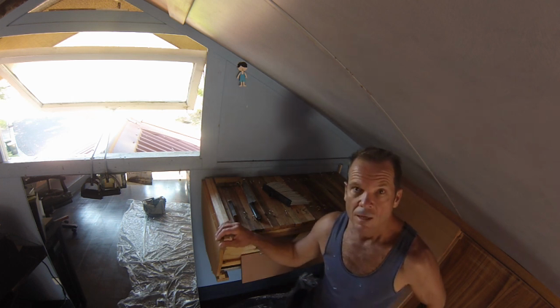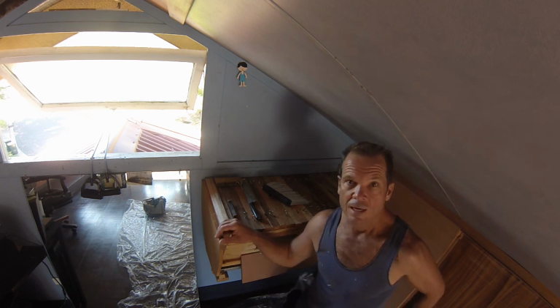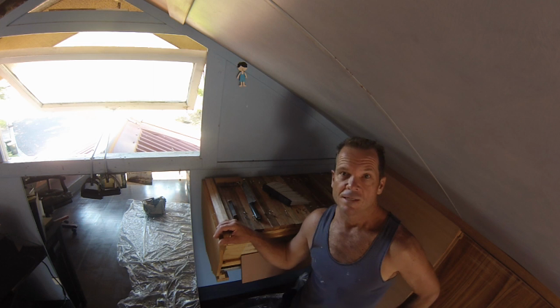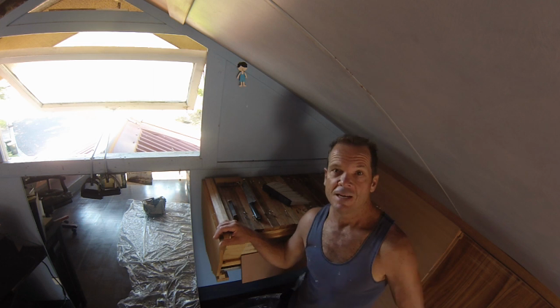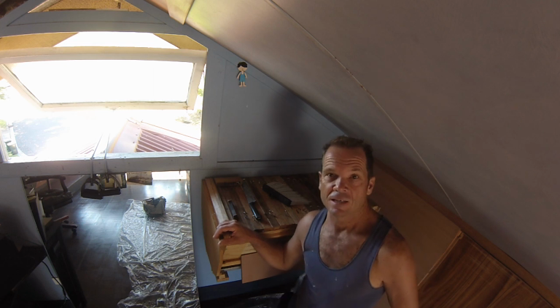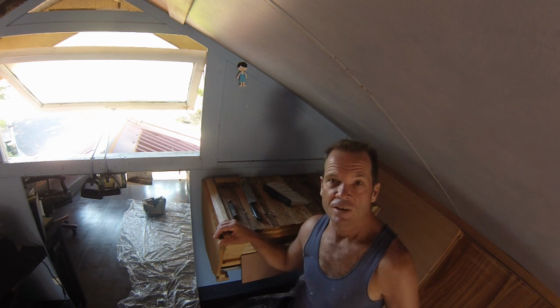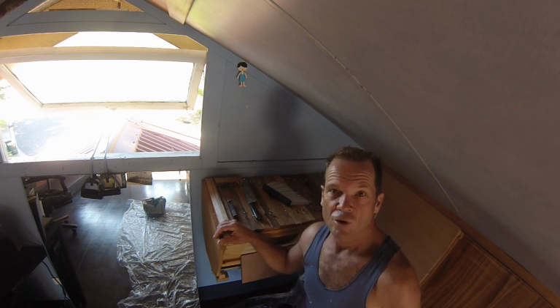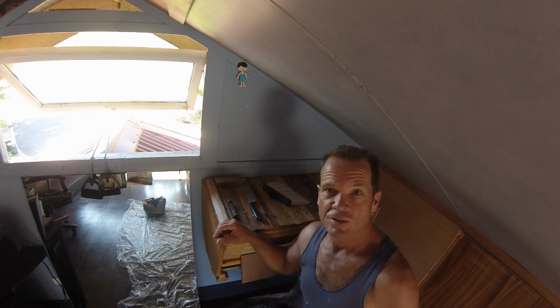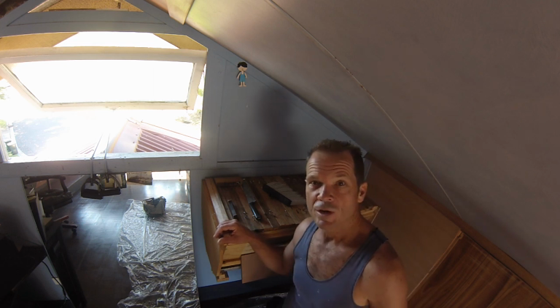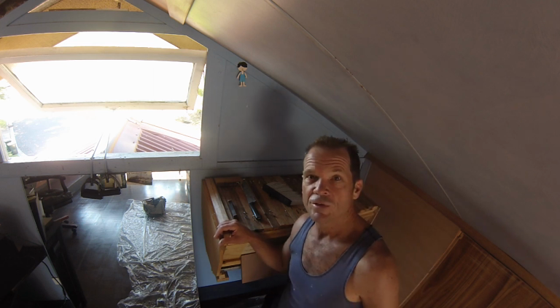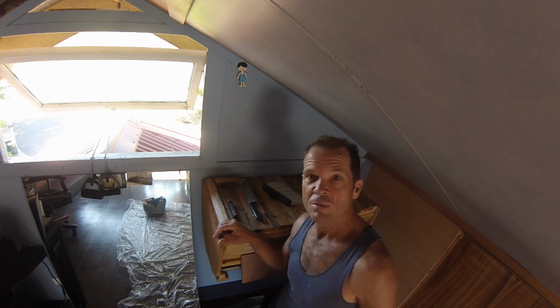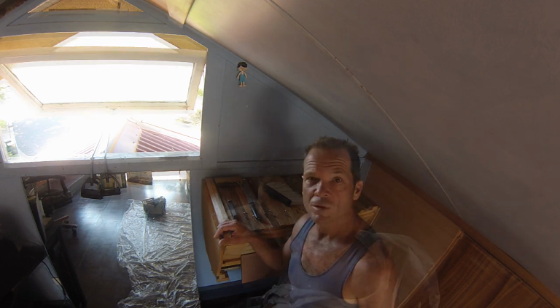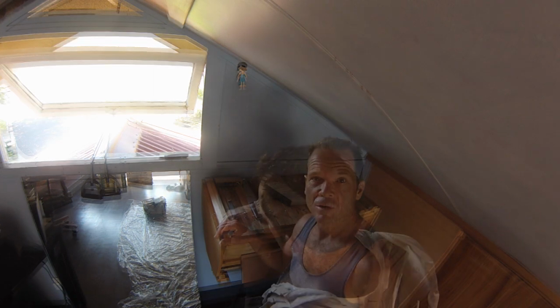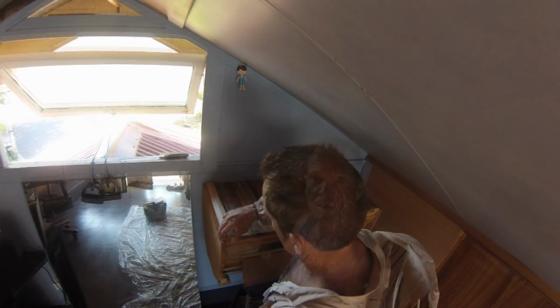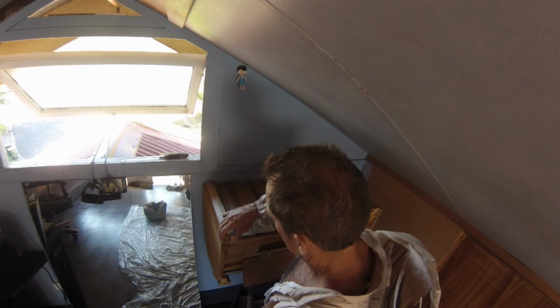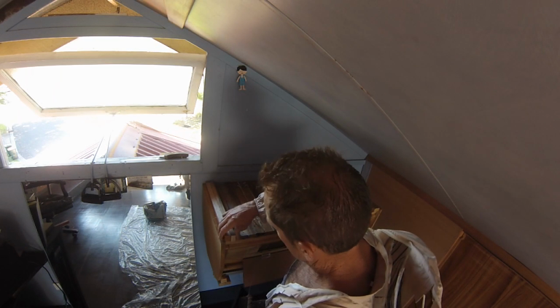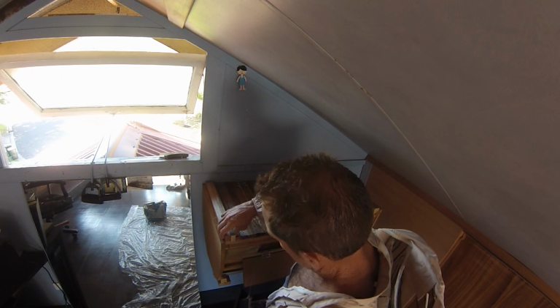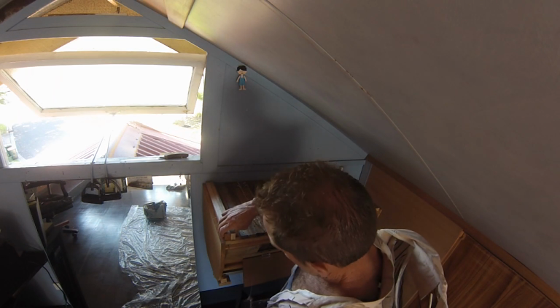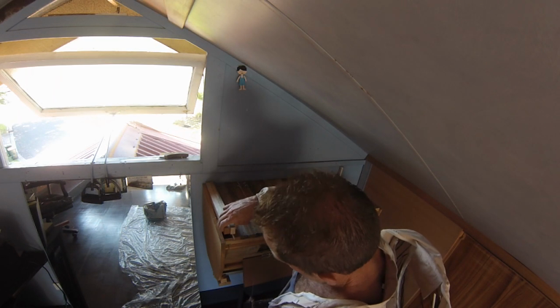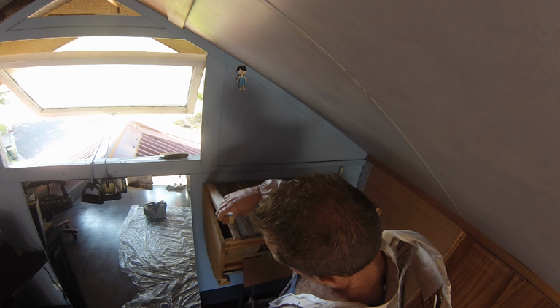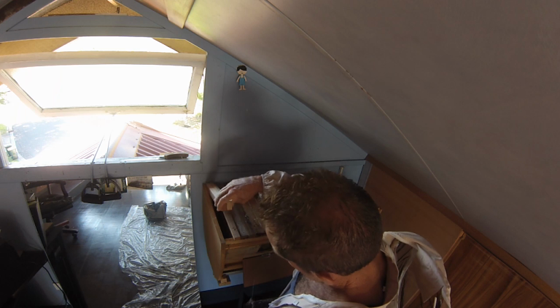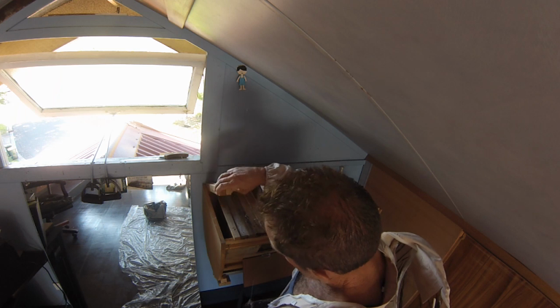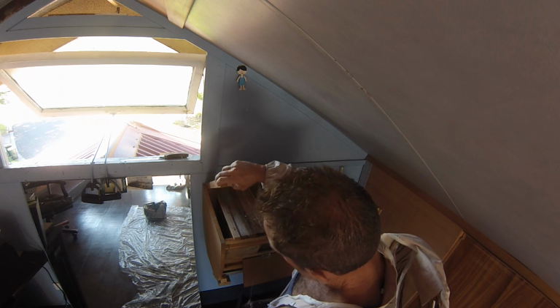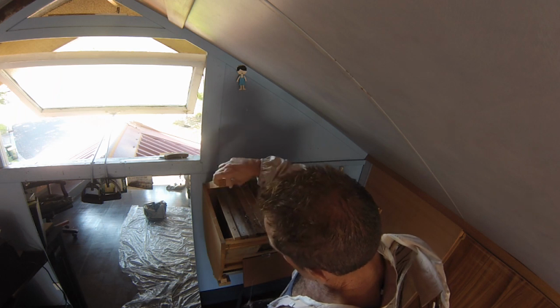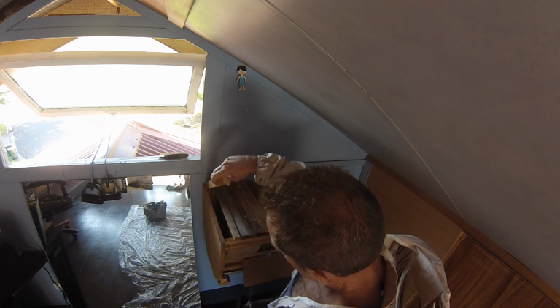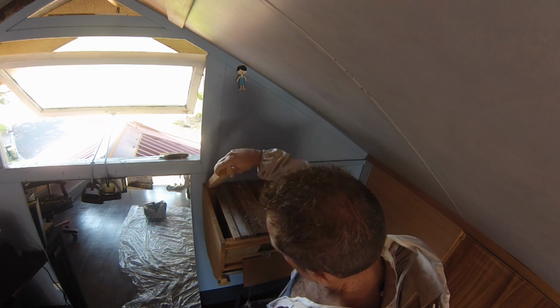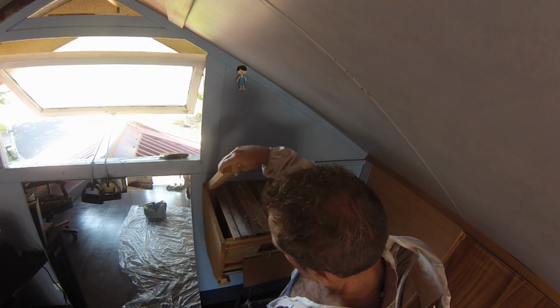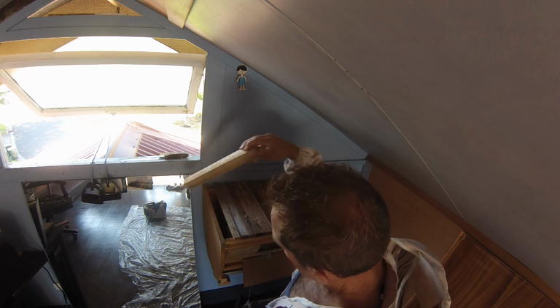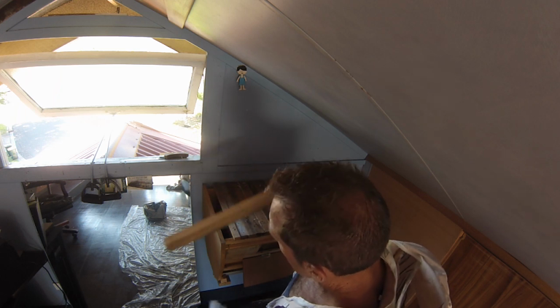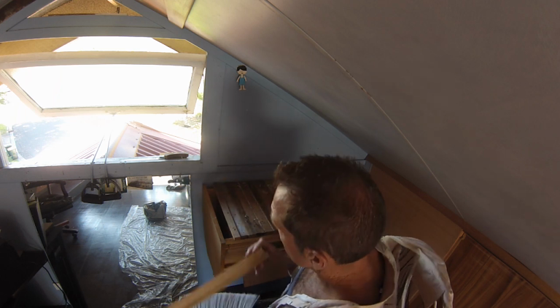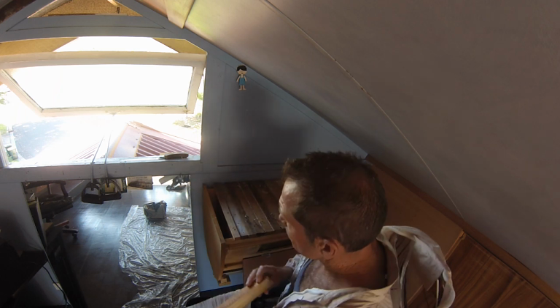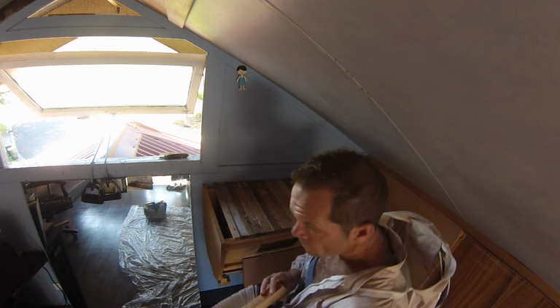It is Anzac Day, Friday the 25th of April, and I'm in the mood to inspect so I'm up in the attic.